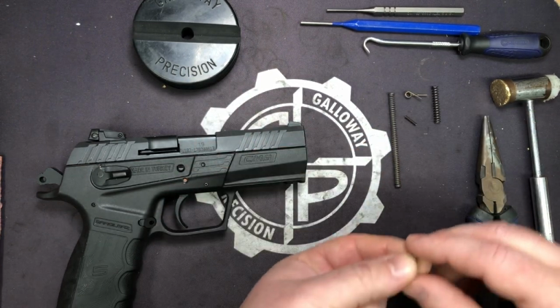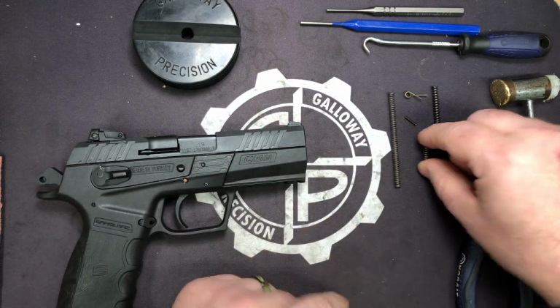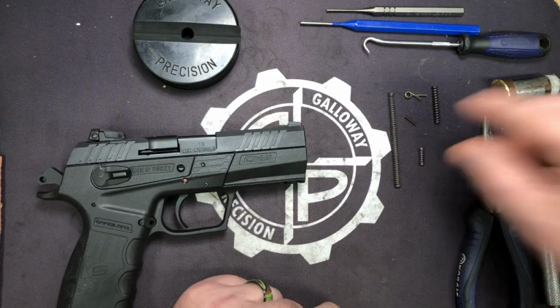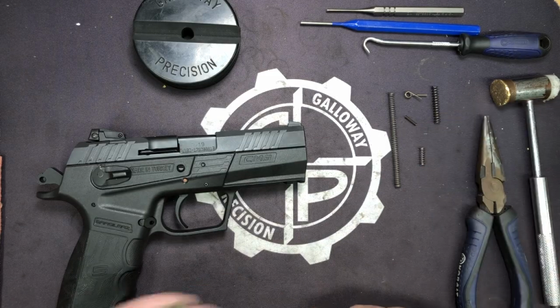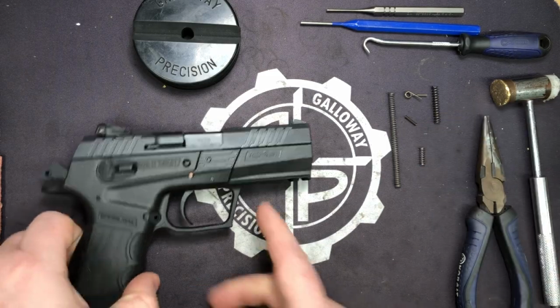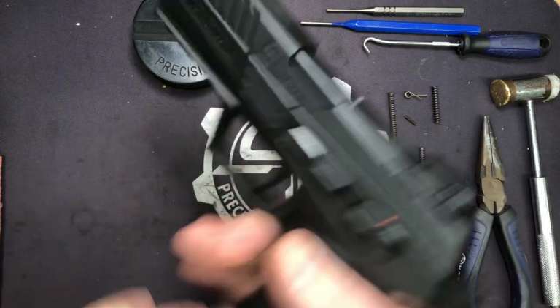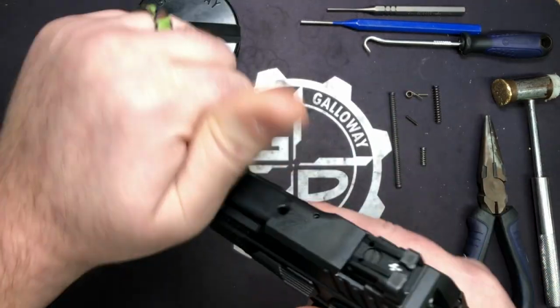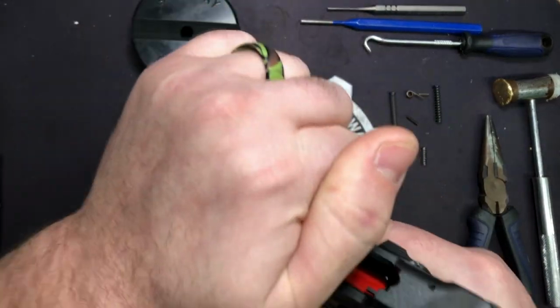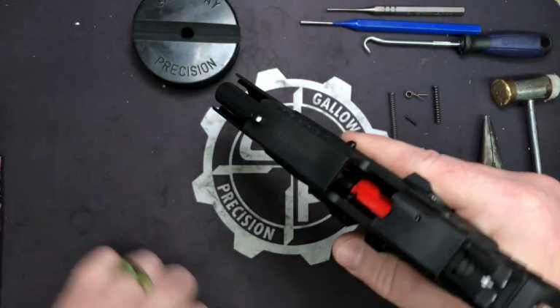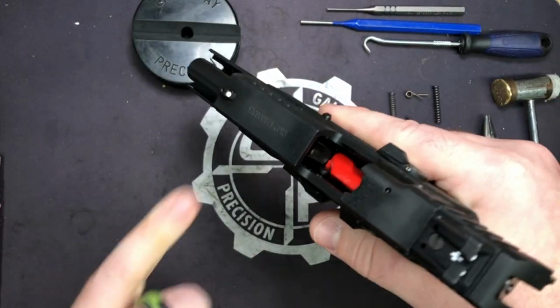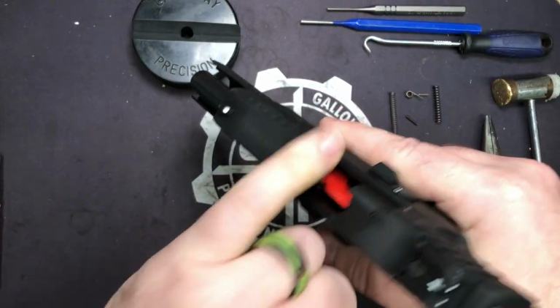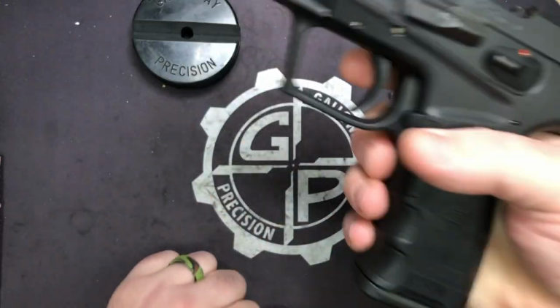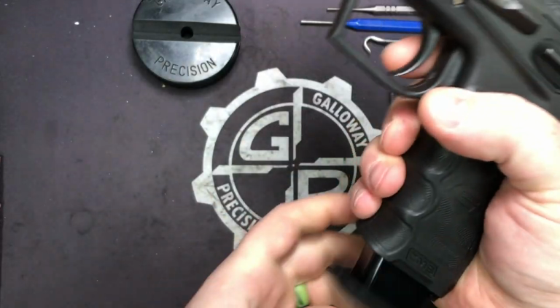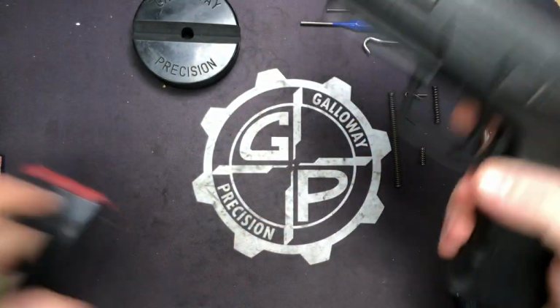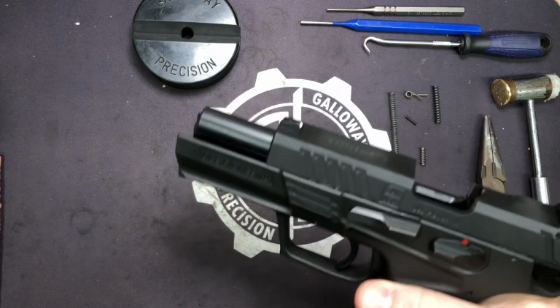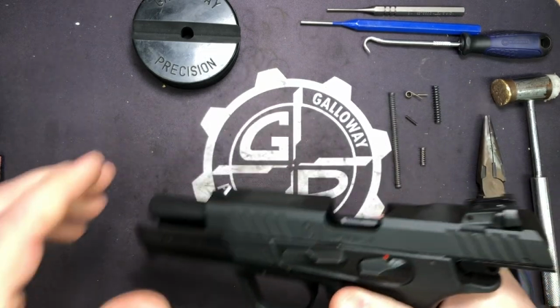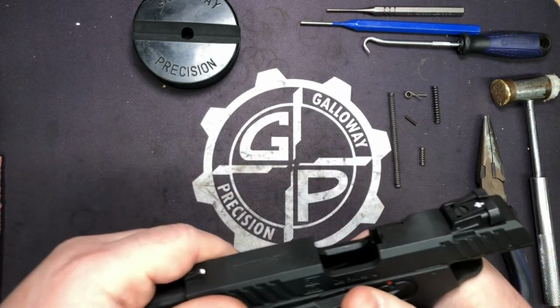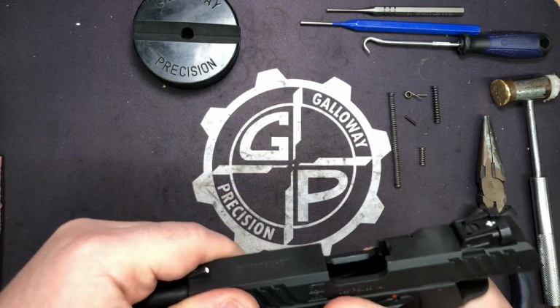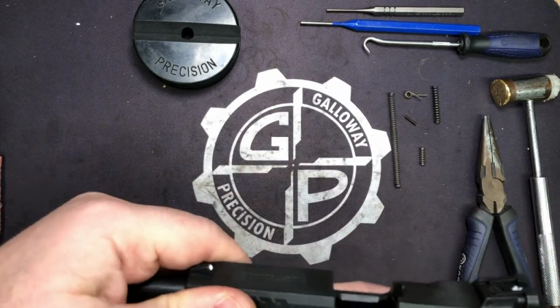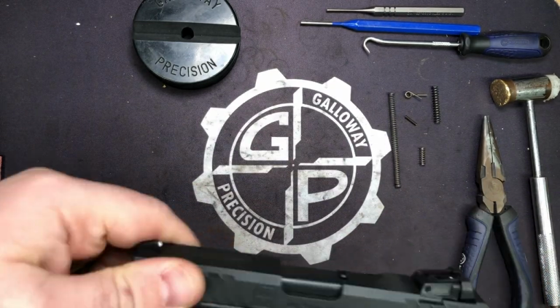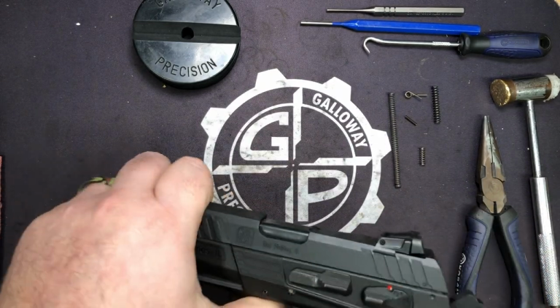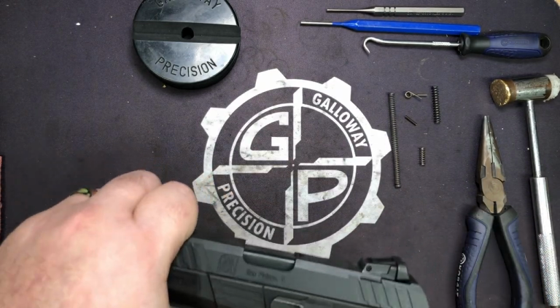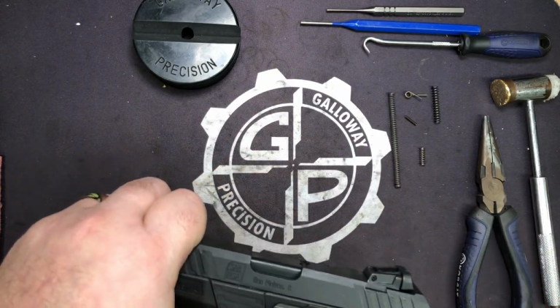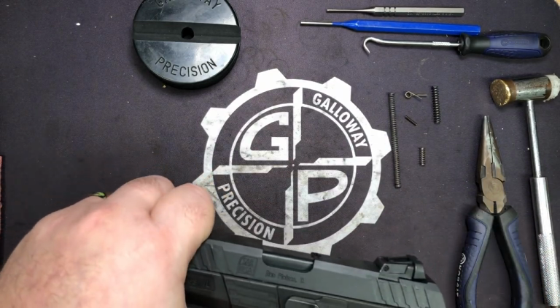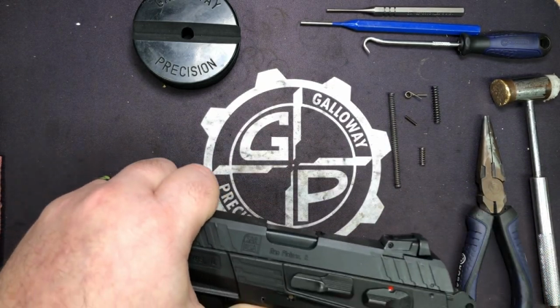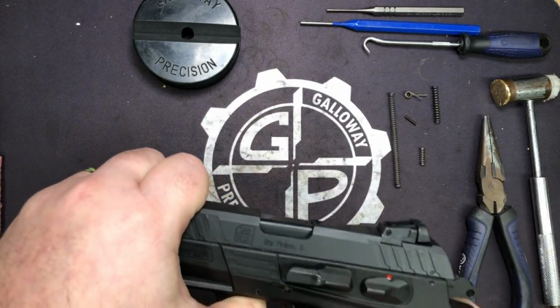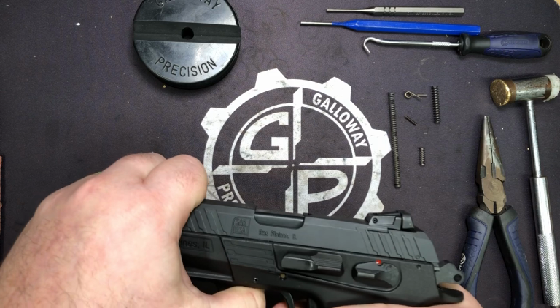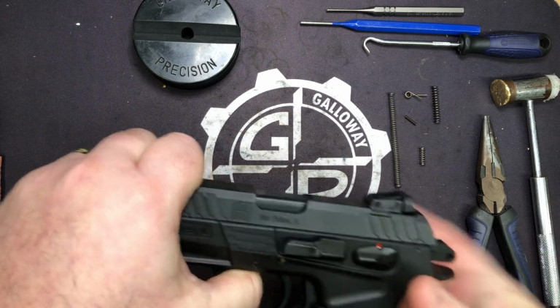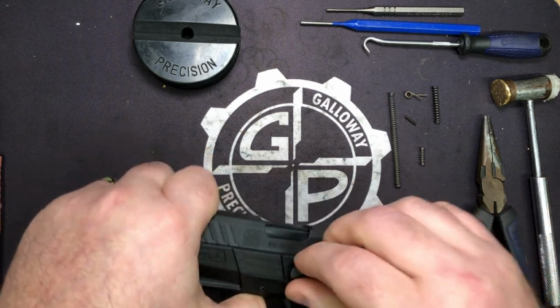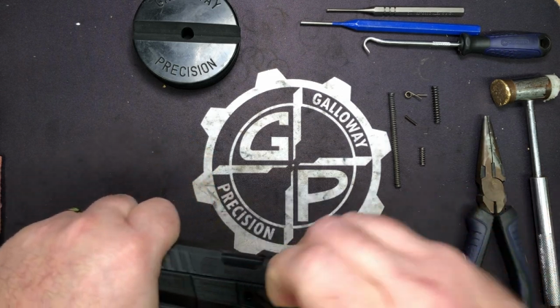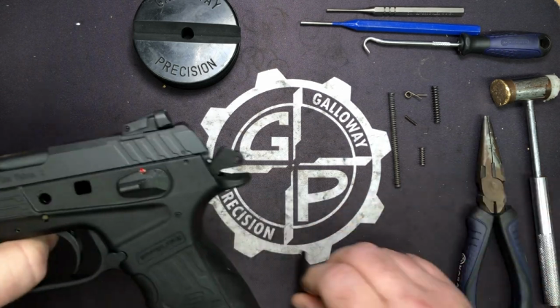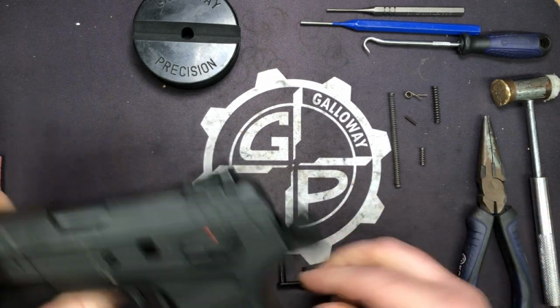Let's go ahead and lock and clear. We are visually and physically empty. I'm going to drop the mag, set it off to the side, and go ahead and strip it down. Now this one is brand new, out of the box.